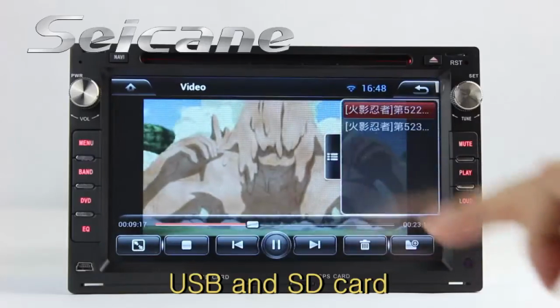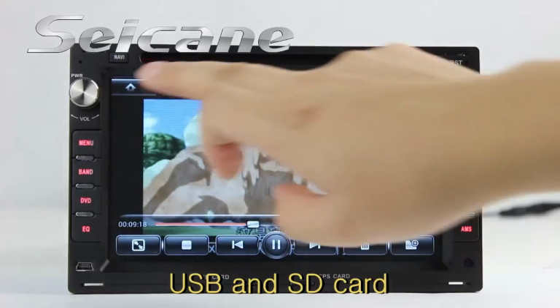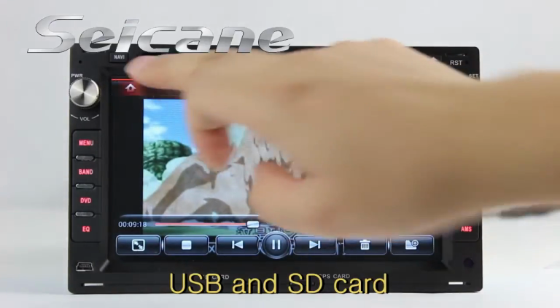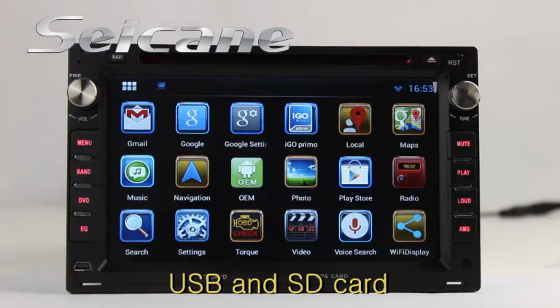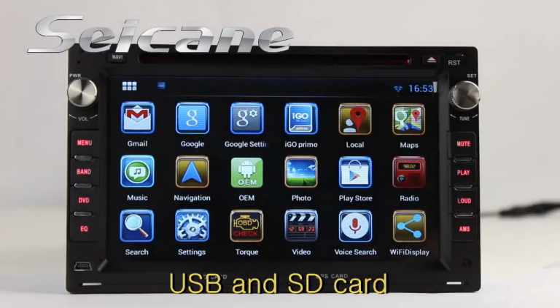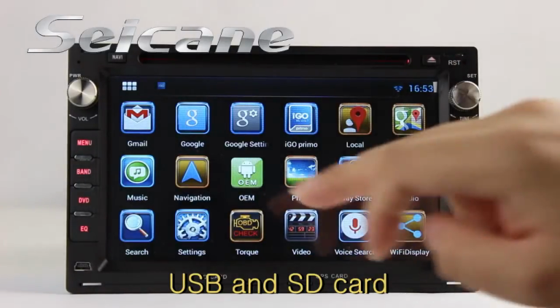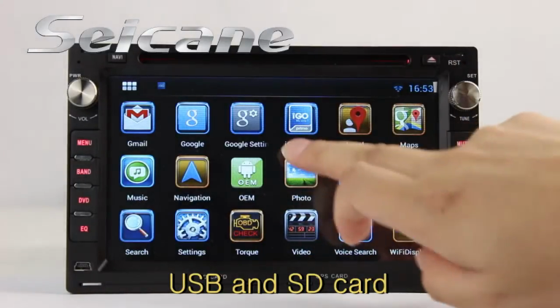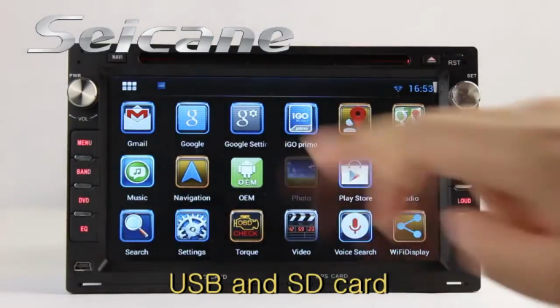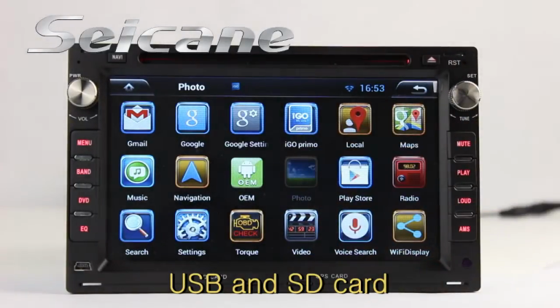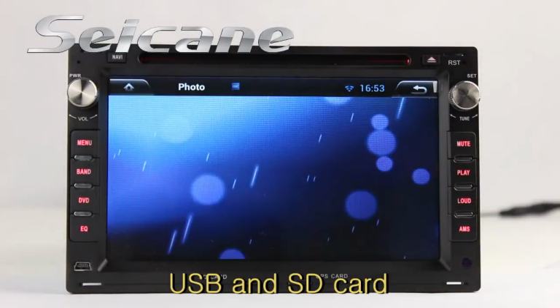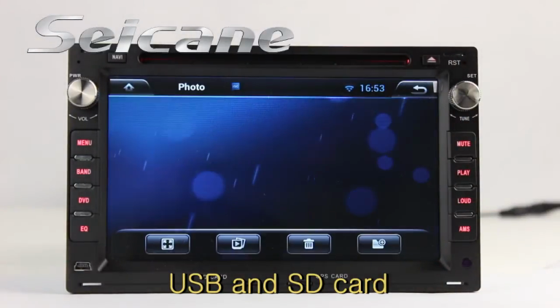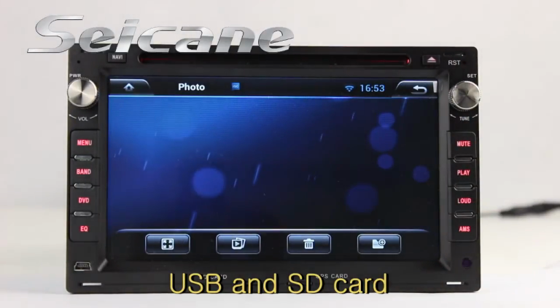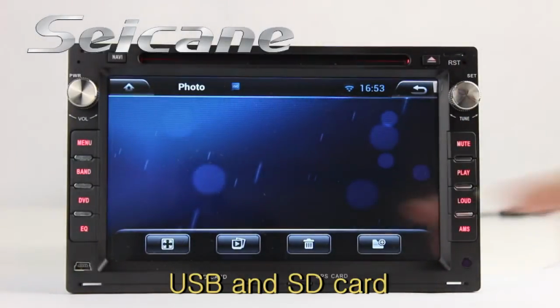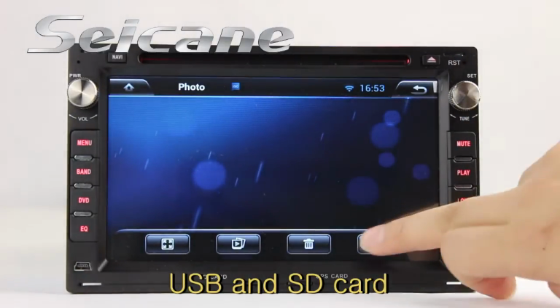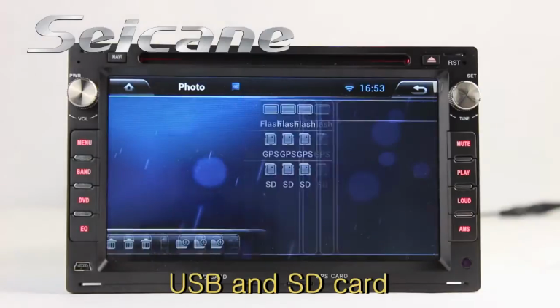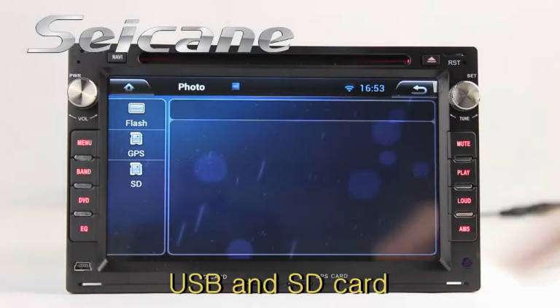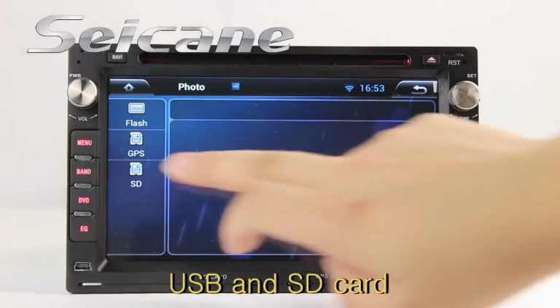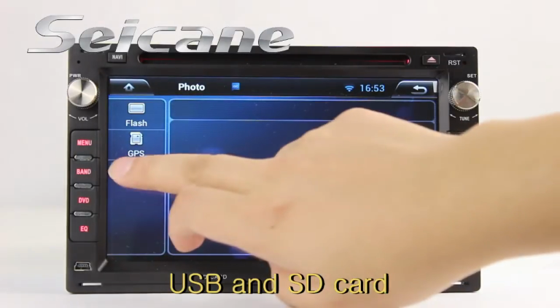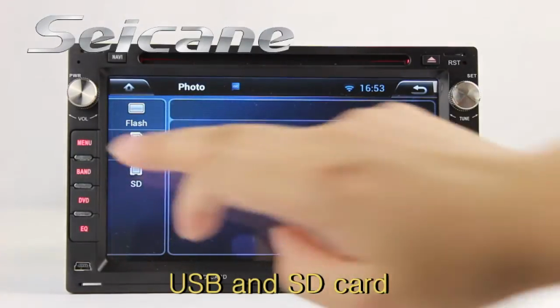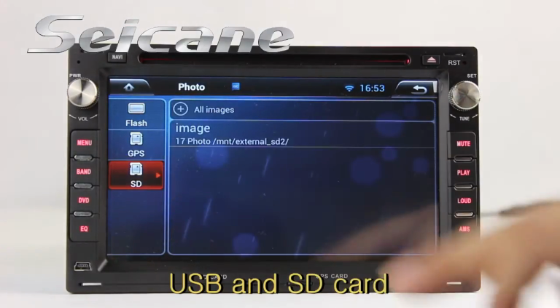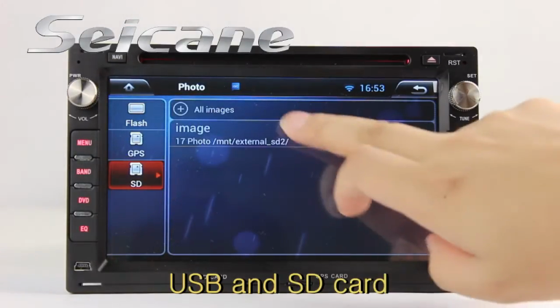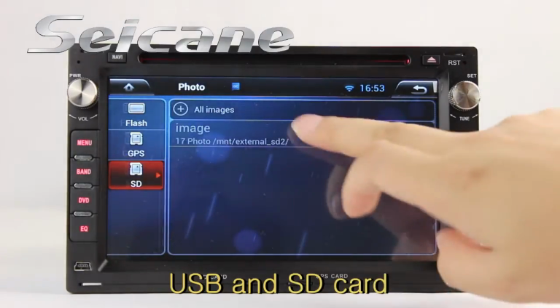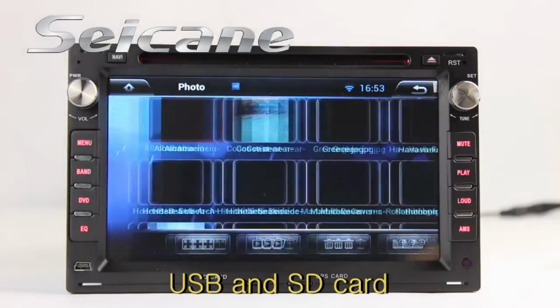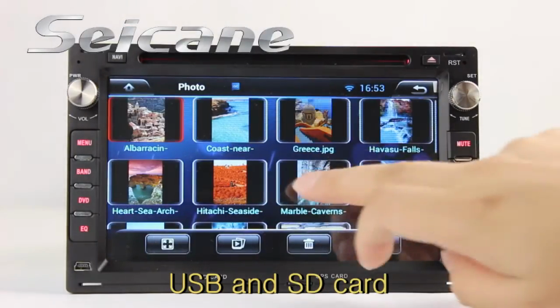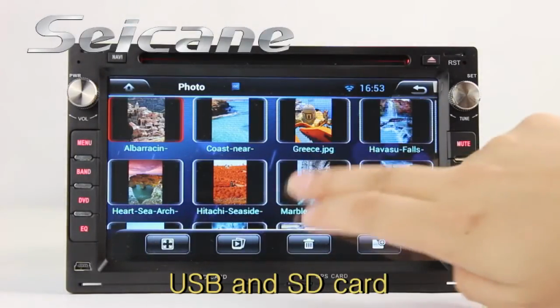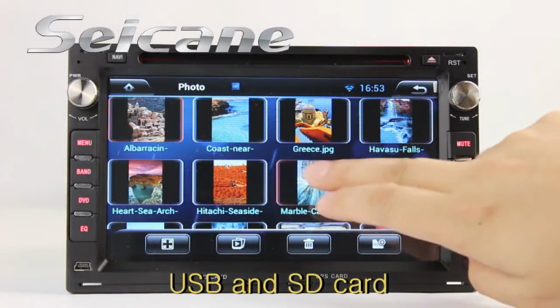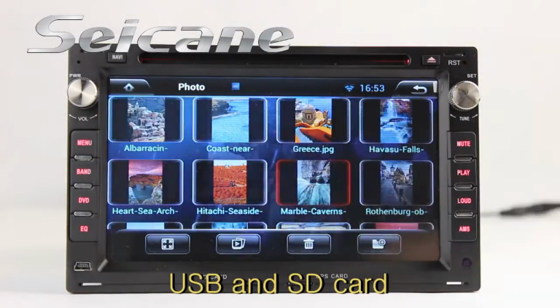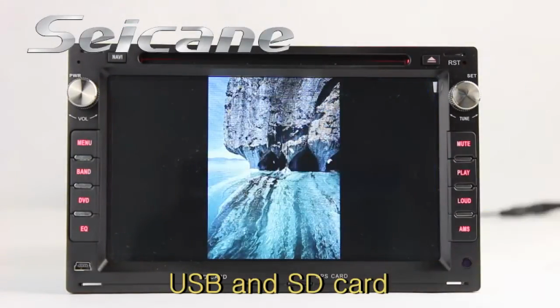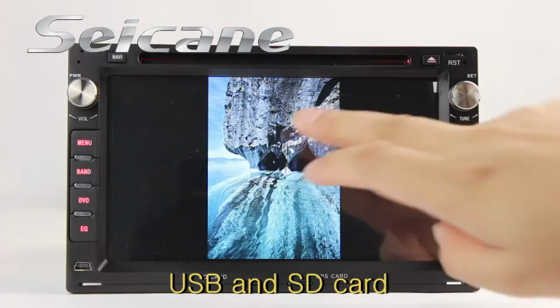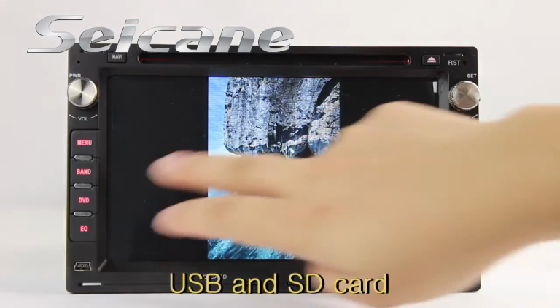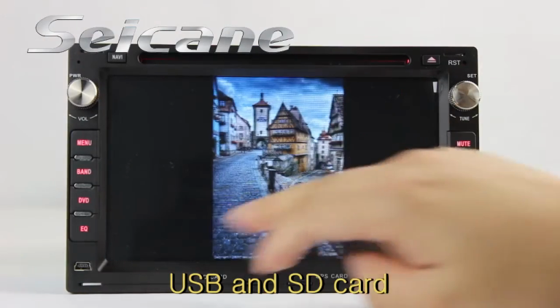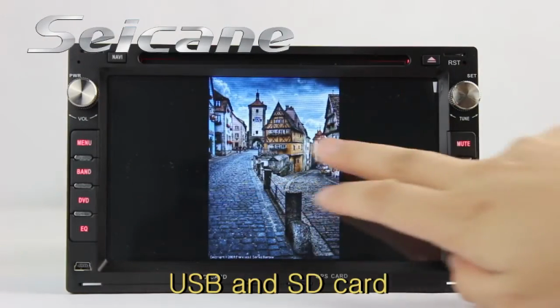Back to the main menu and enter the photo interface. Select photos from the SD card and you can view photos by sliding your fingers on the screen.